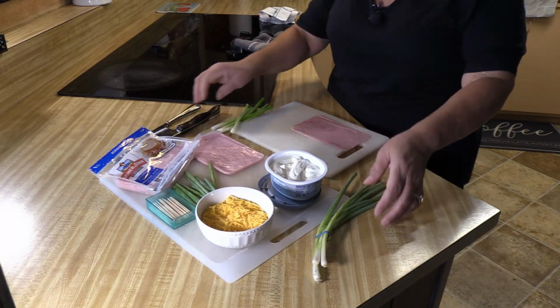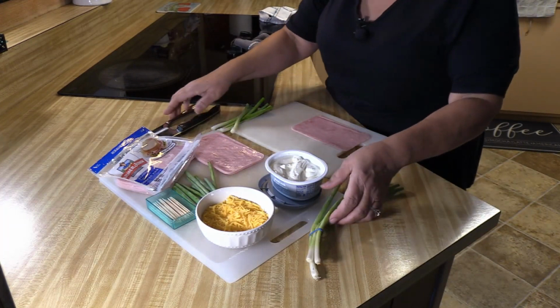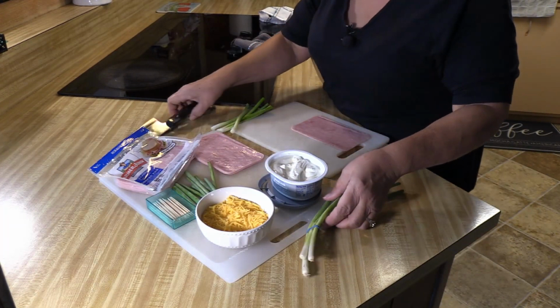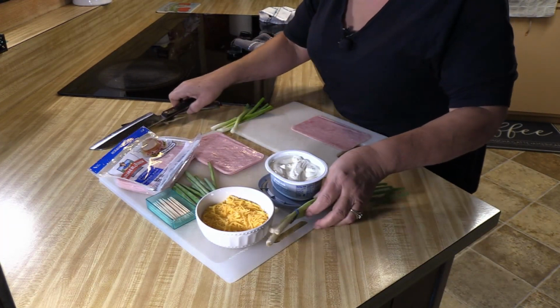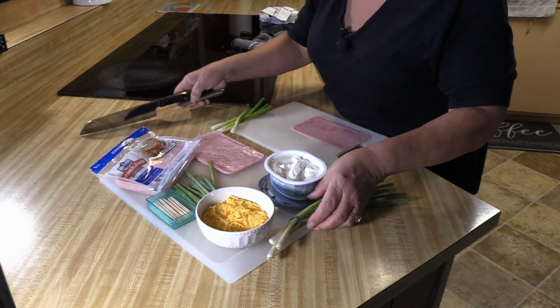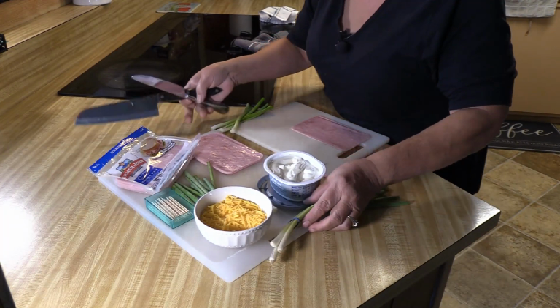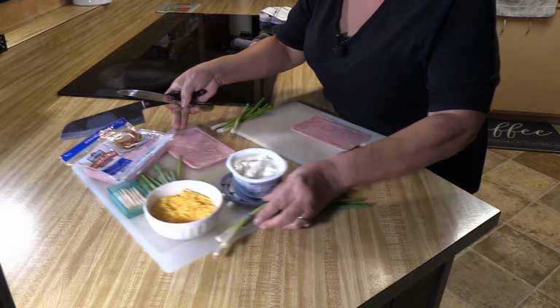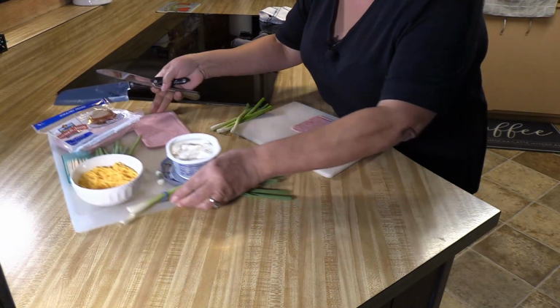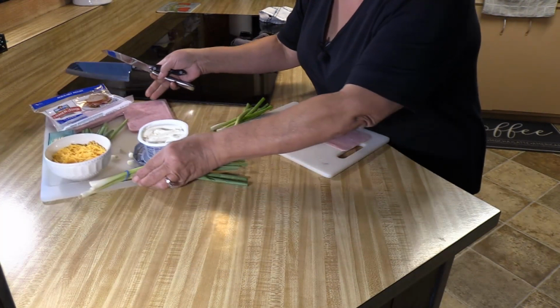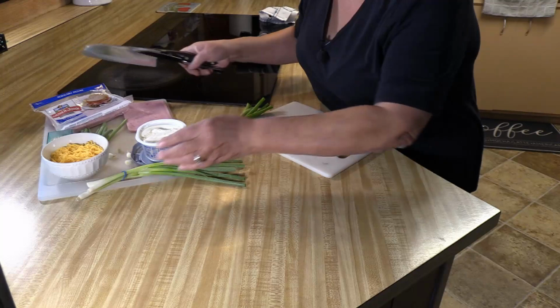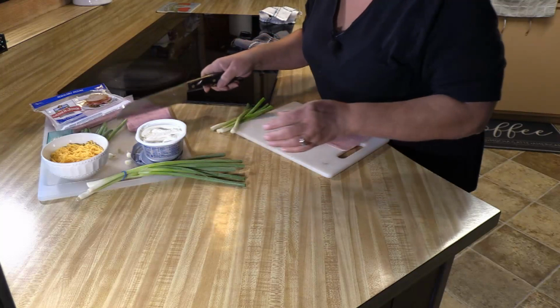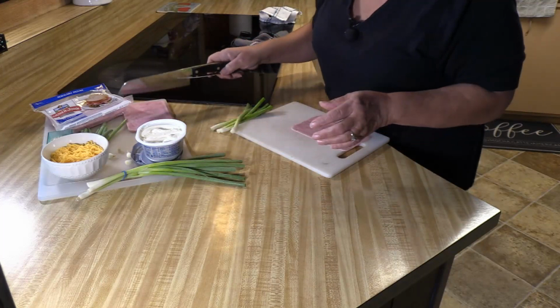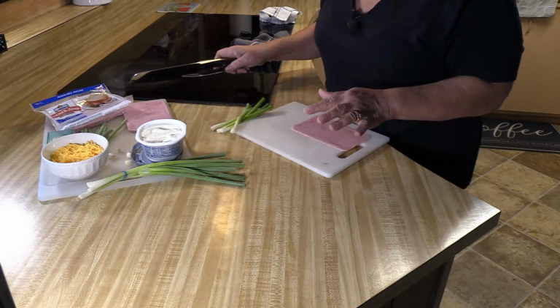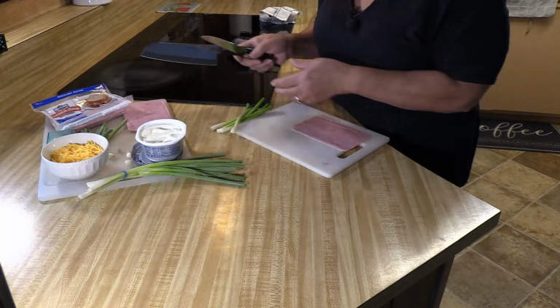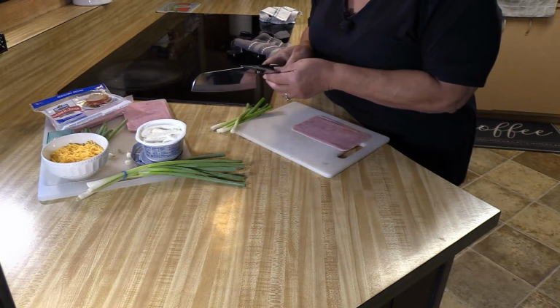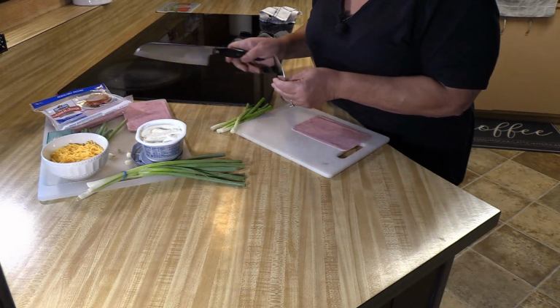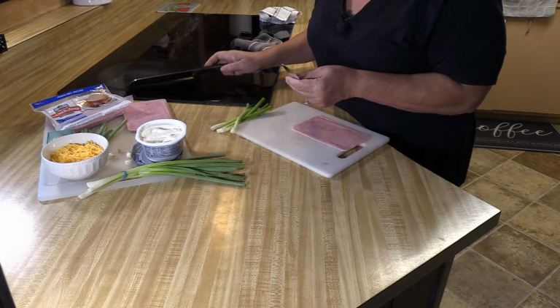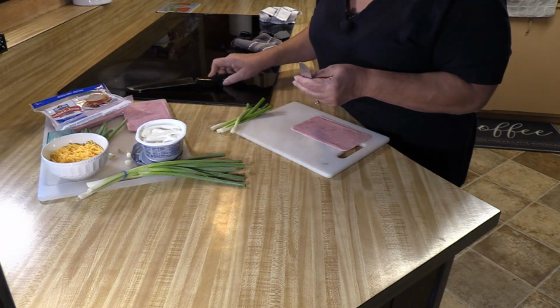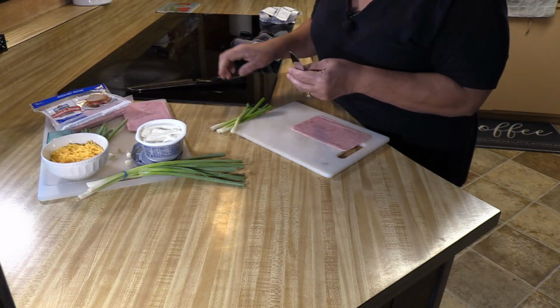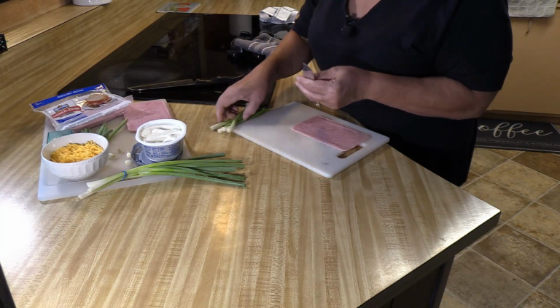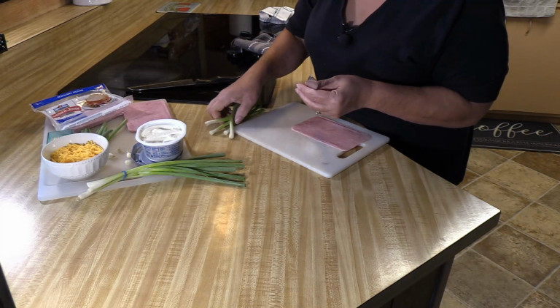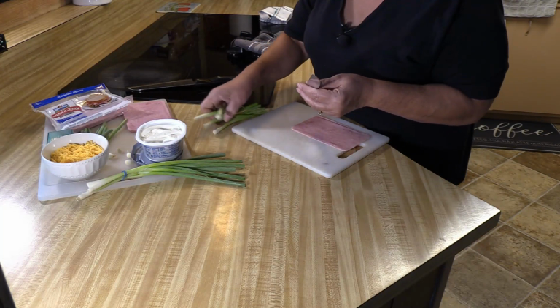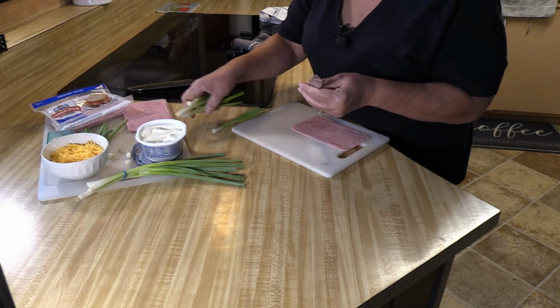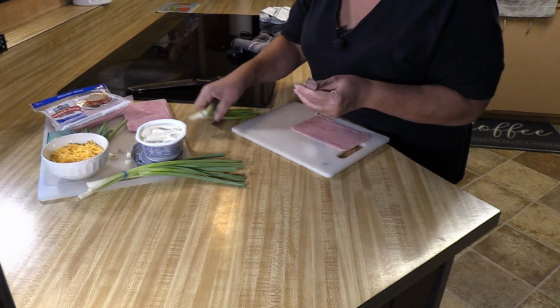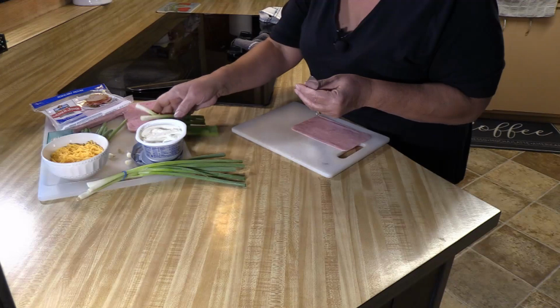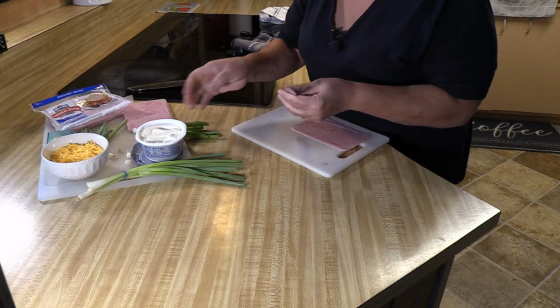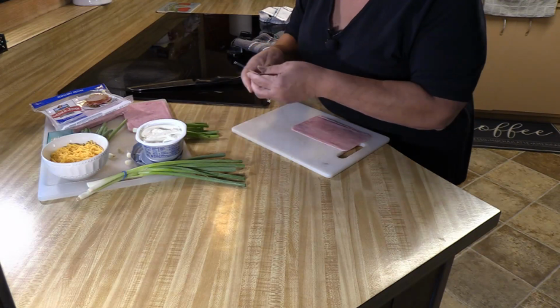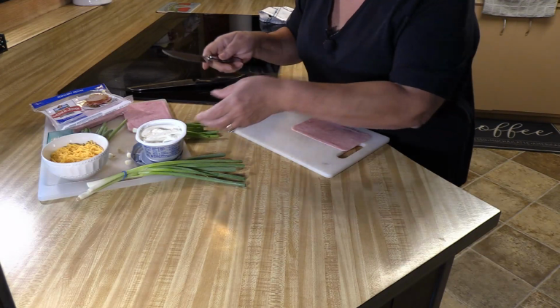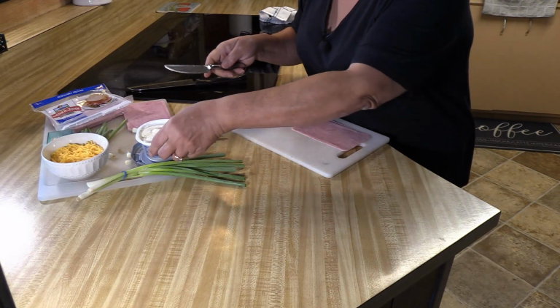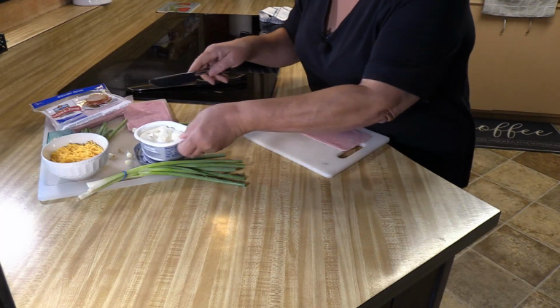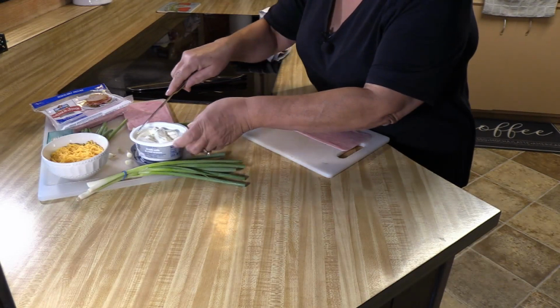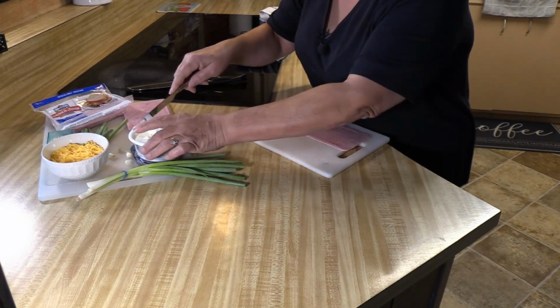This dish is such a wonderful thing to make just as a snack at home, or to take to a party, to work, or a social event — anything.